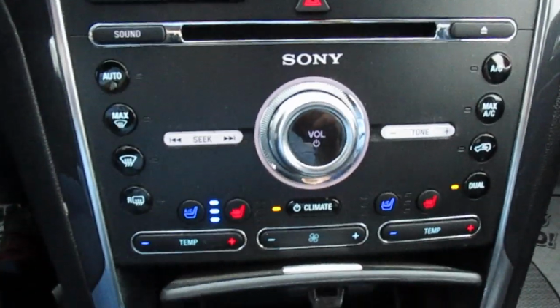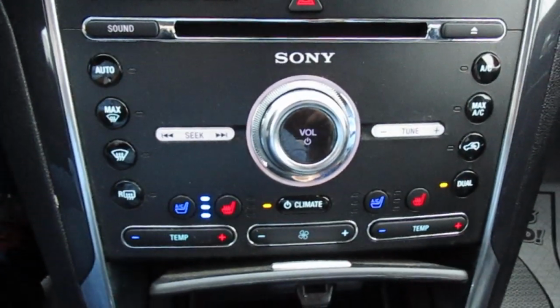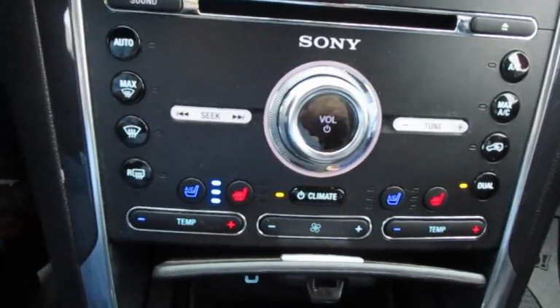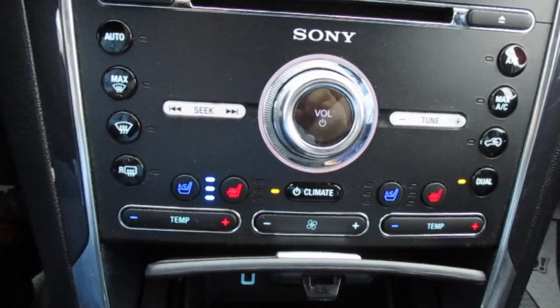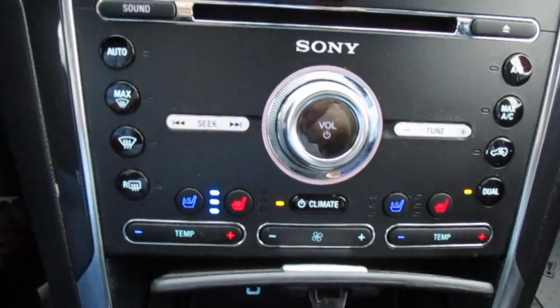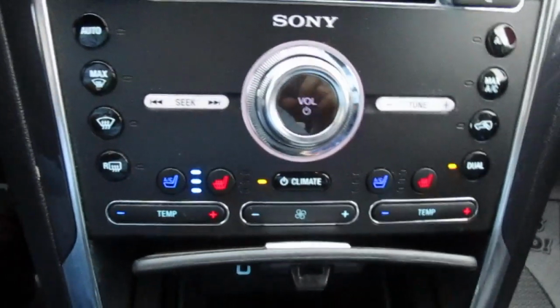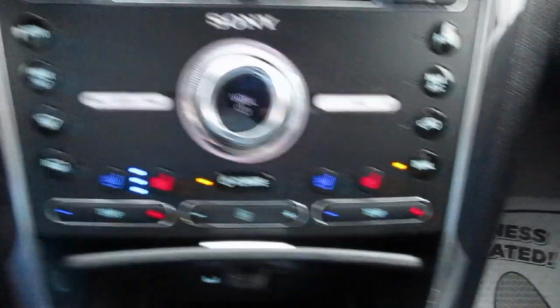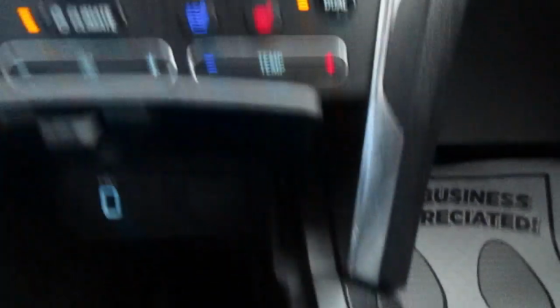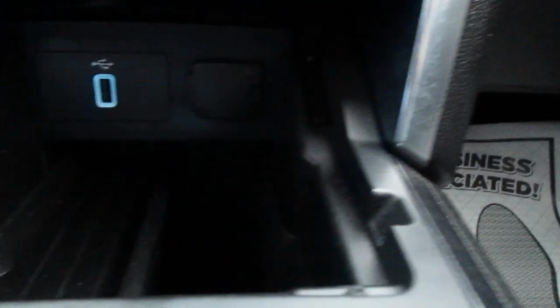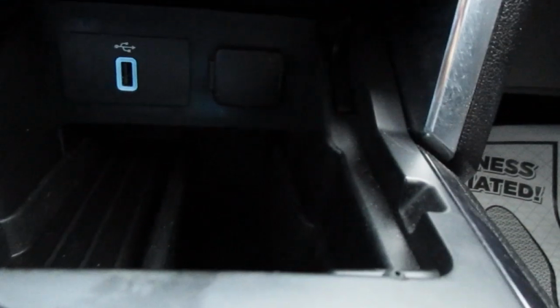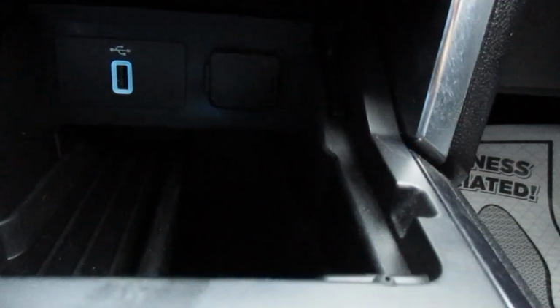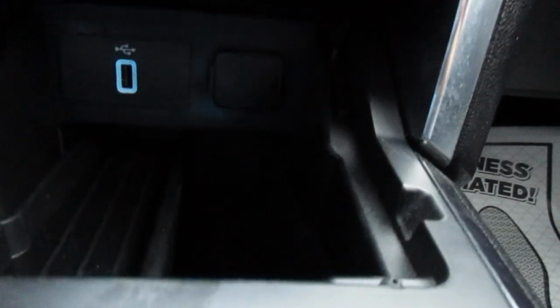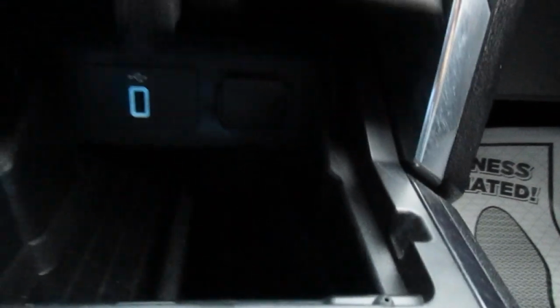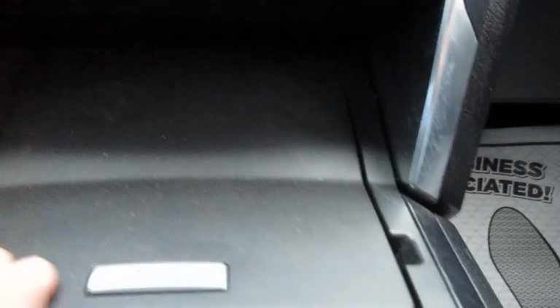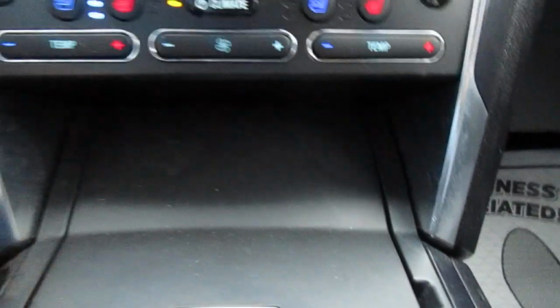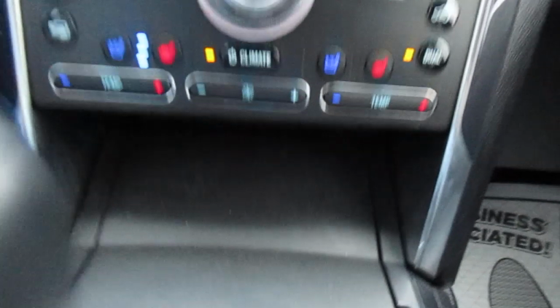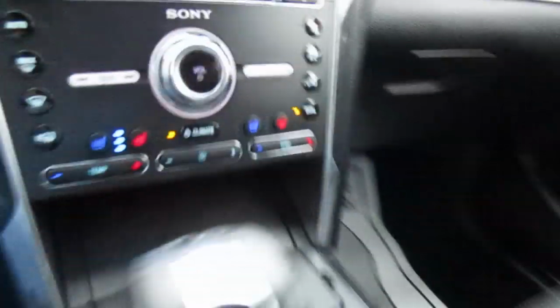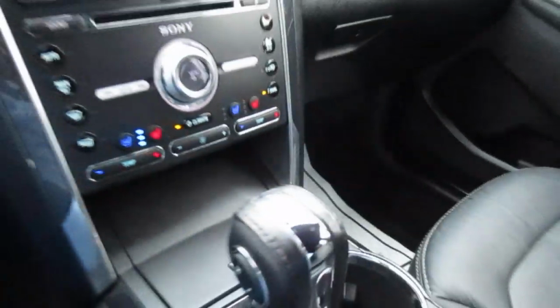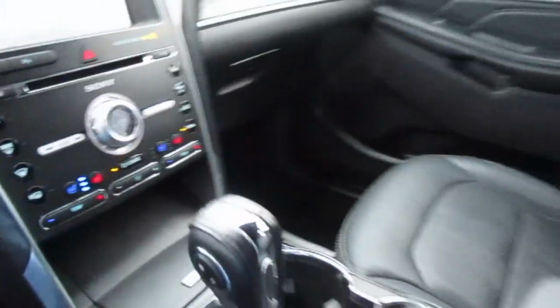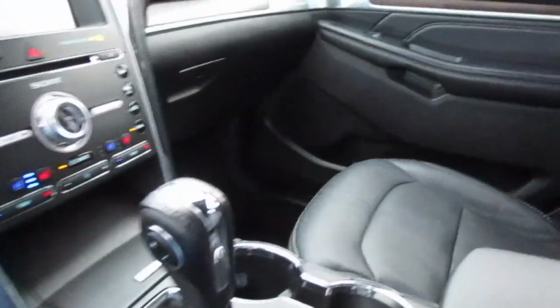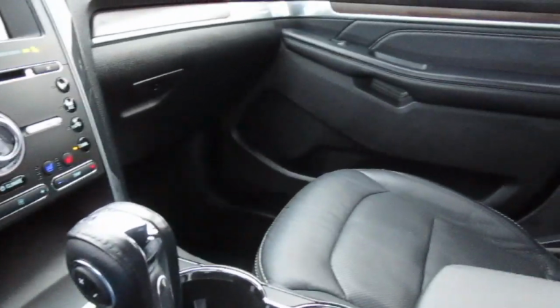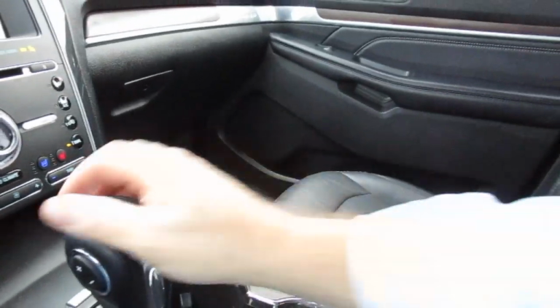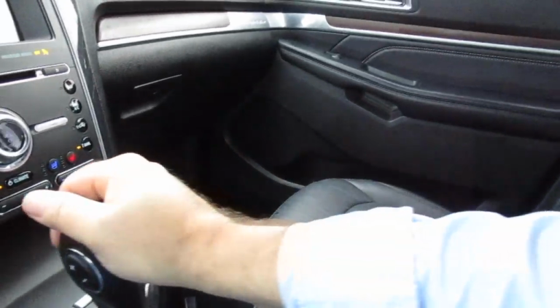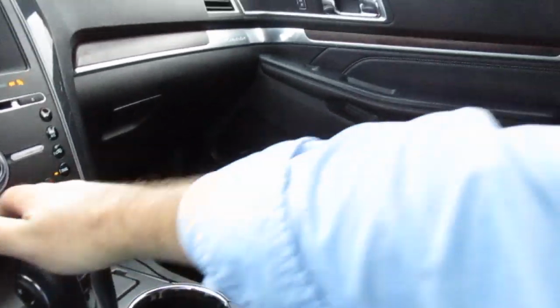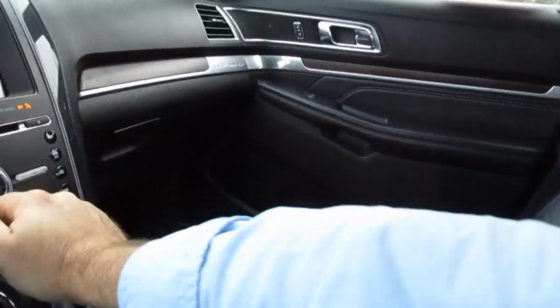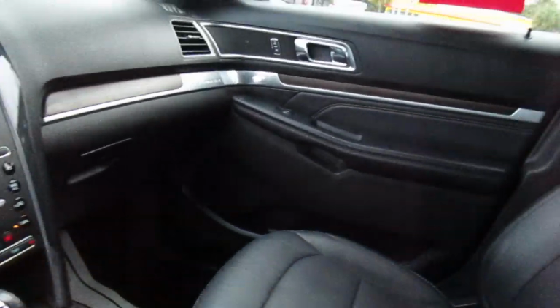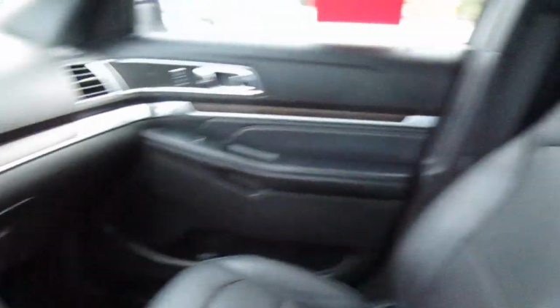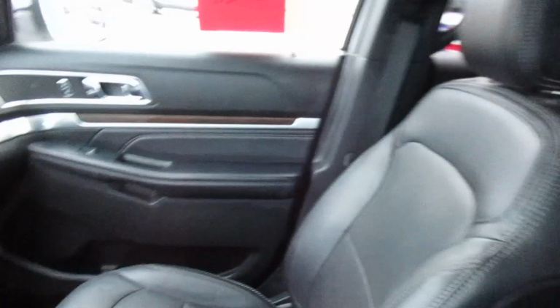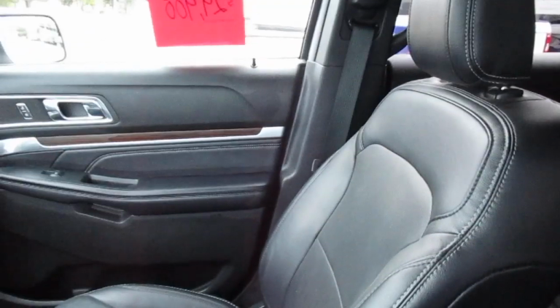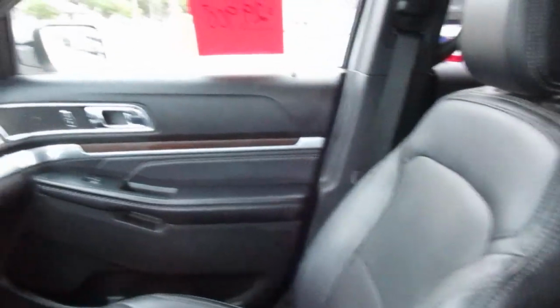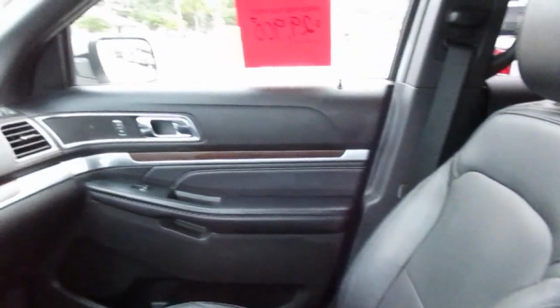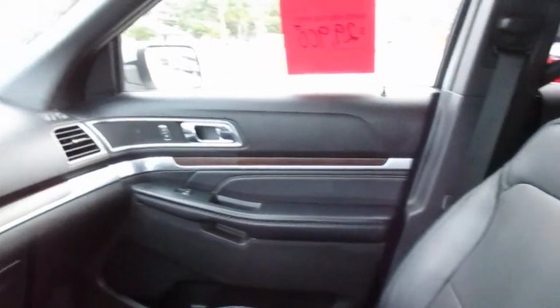Heated and cooled seats, dual climate control. Below that you have a USB and 12-volt power outlet, so a lot of options for your electronics on this vehicle. Wood grain dash inserts.